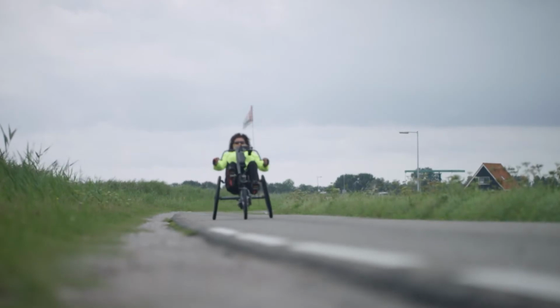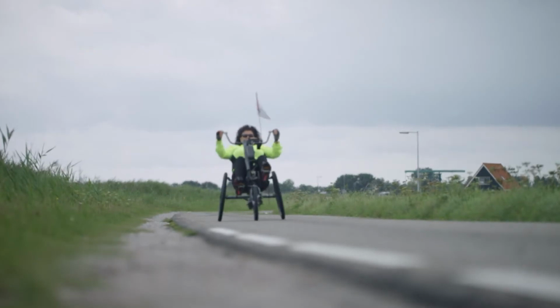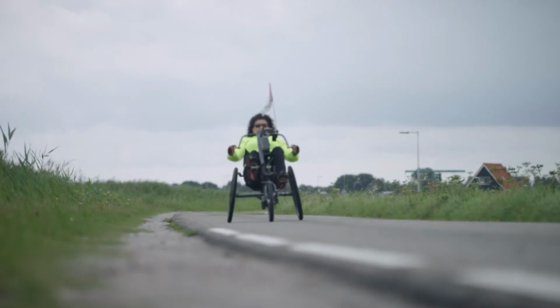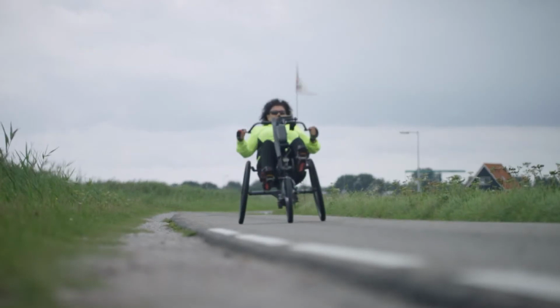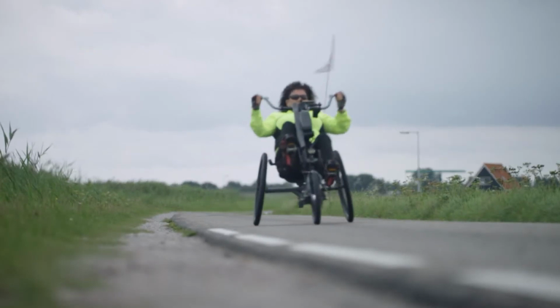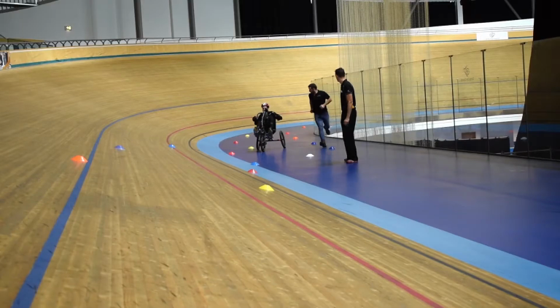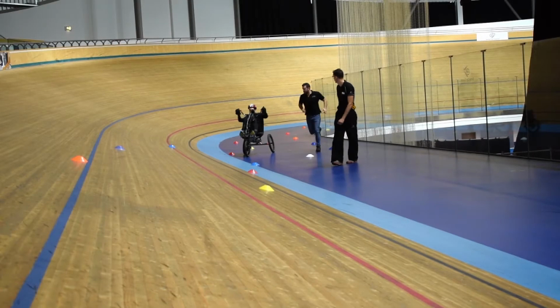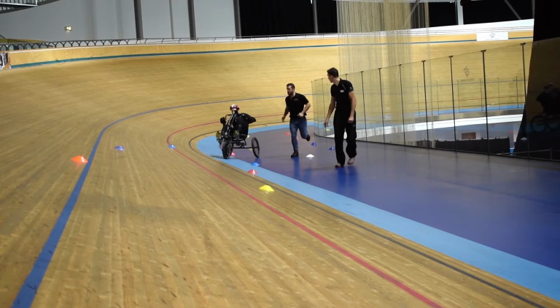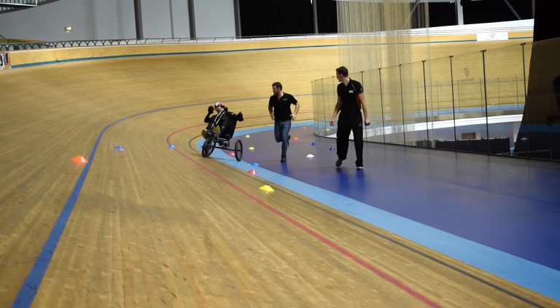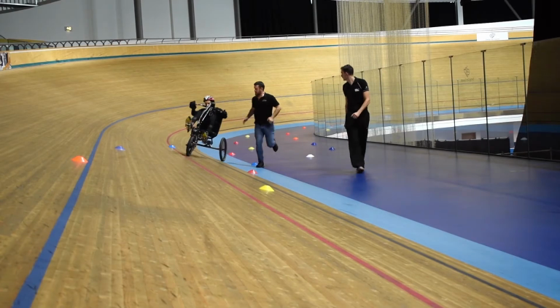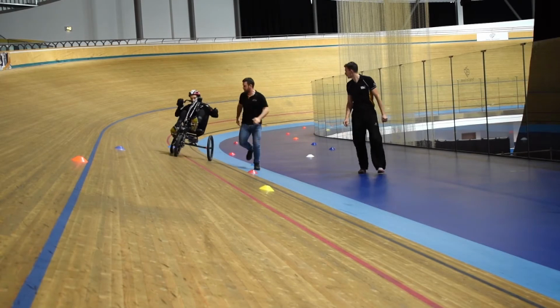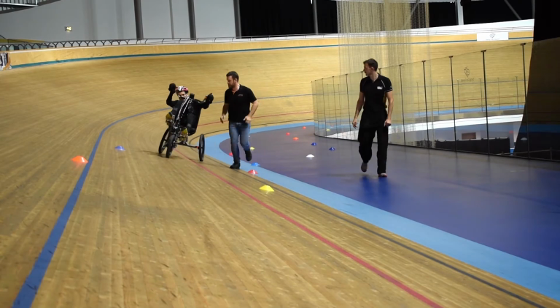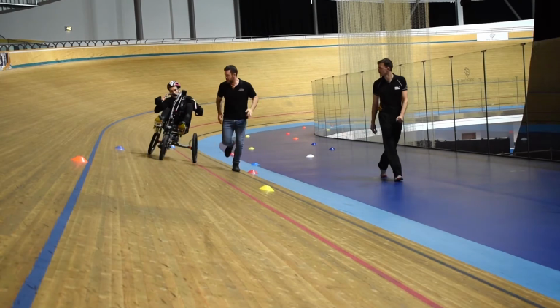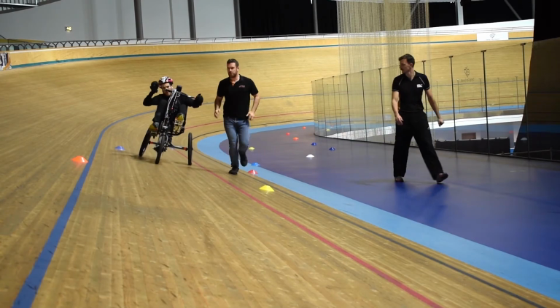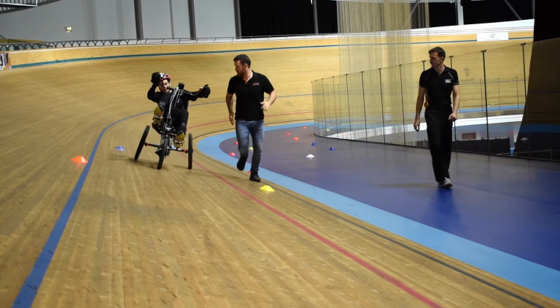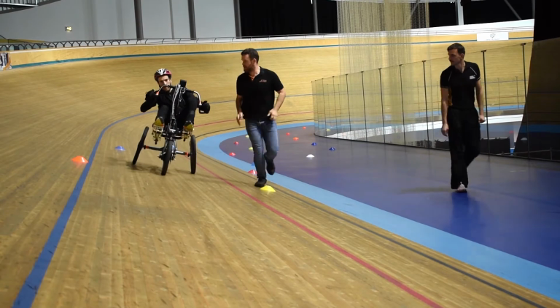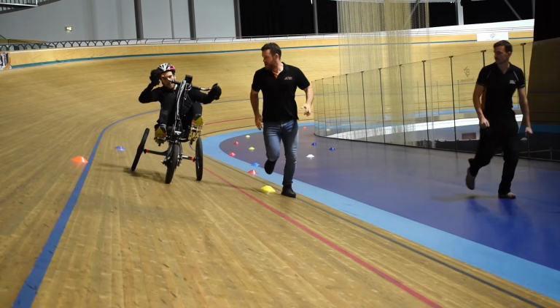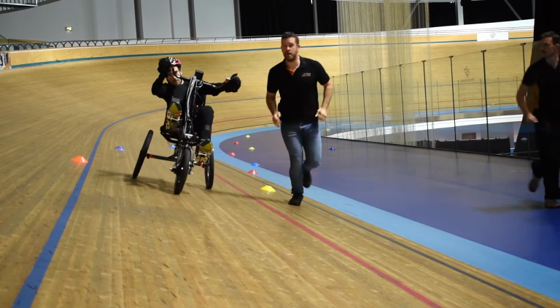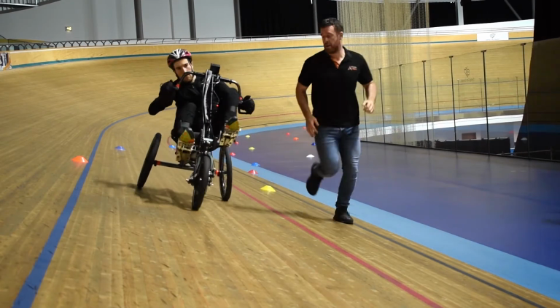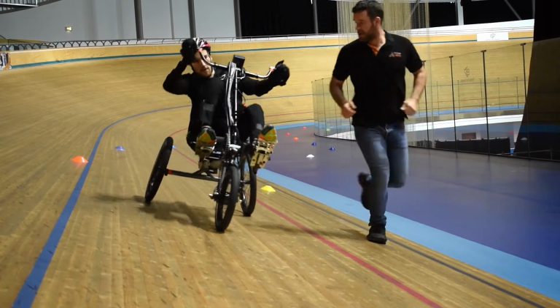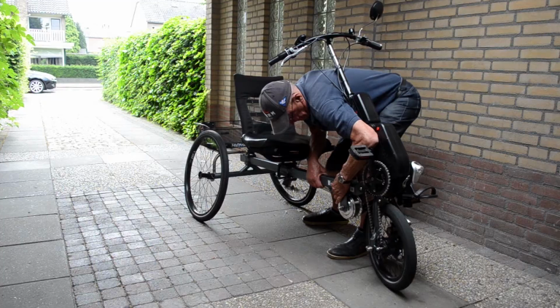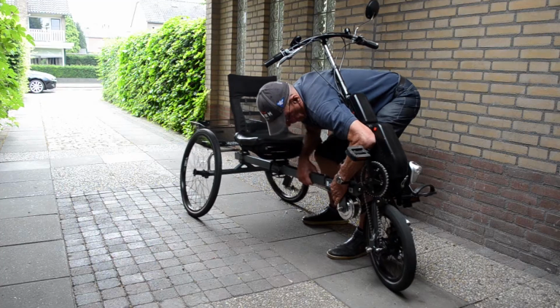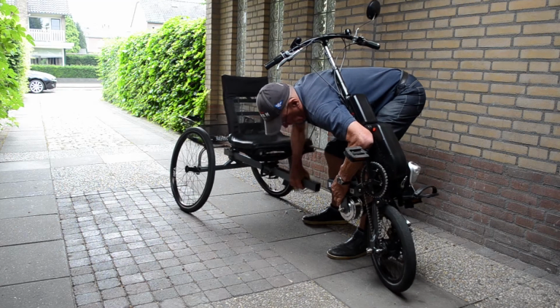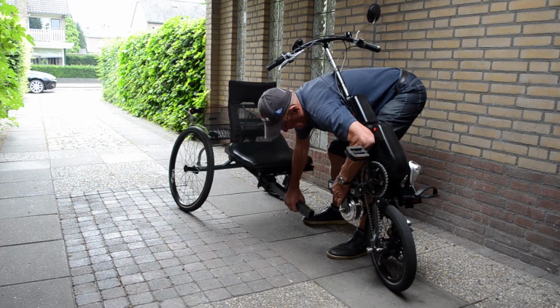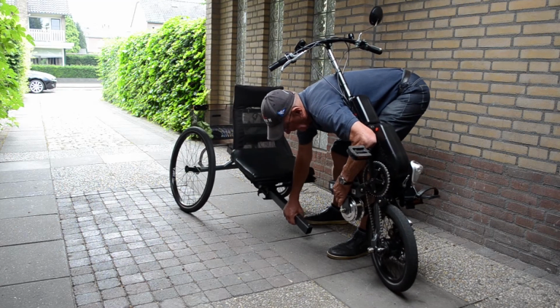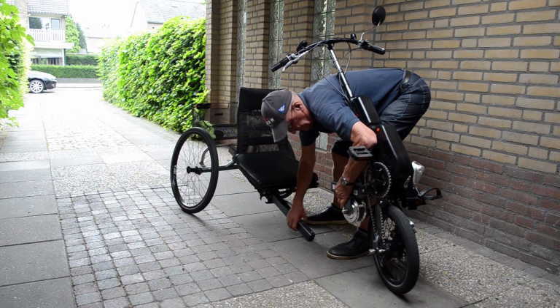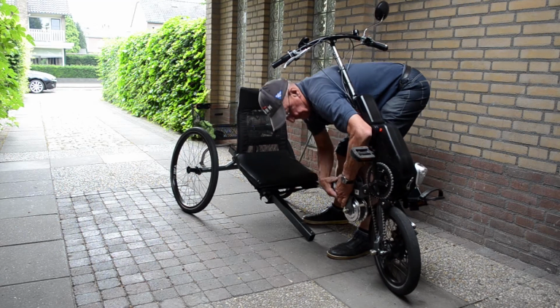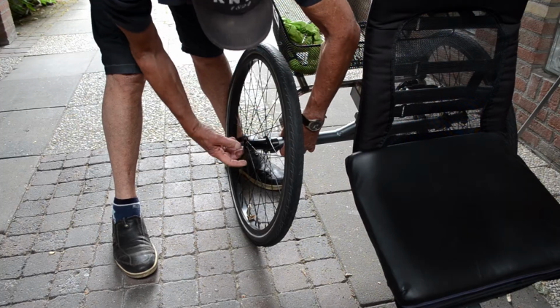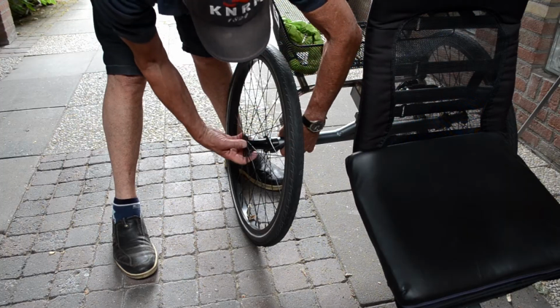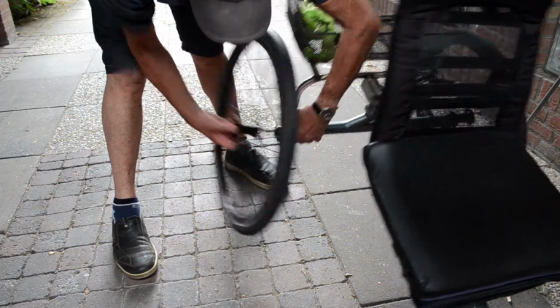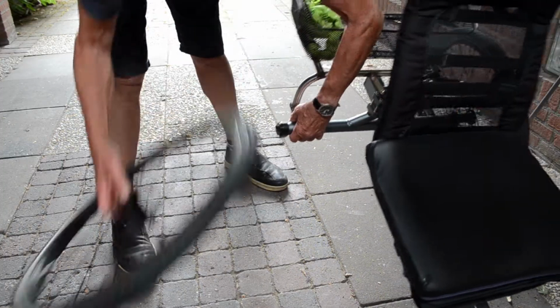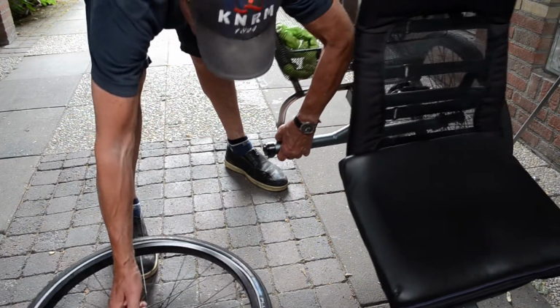Of course, the tricycle can also be equipped with electrical pedal assistance. The Birkle Bike Pro is made of lightweight aluminium and, thanks to its quick release locks, it's easy to take apart and to reassemble.